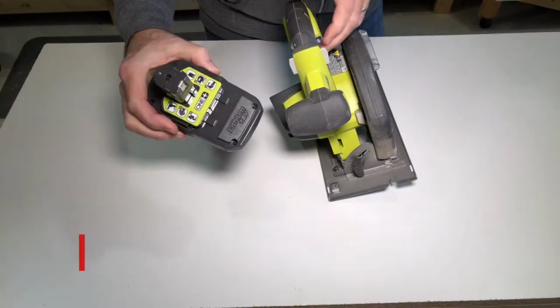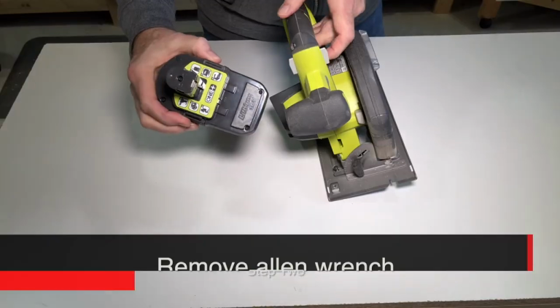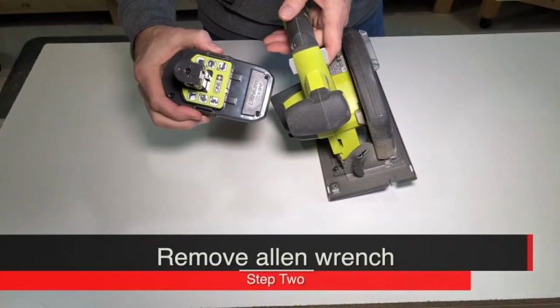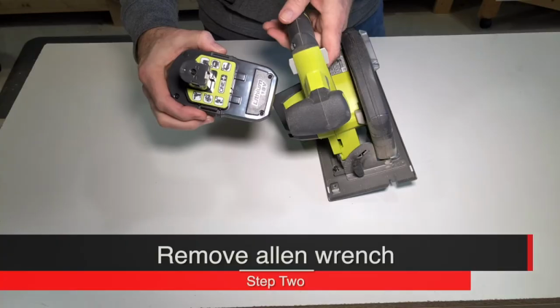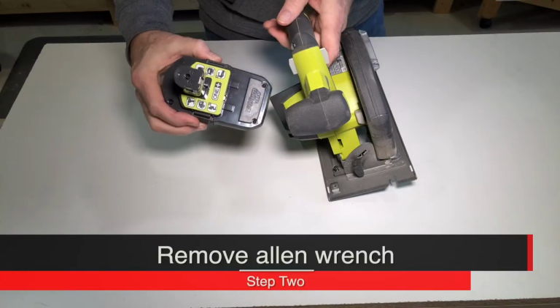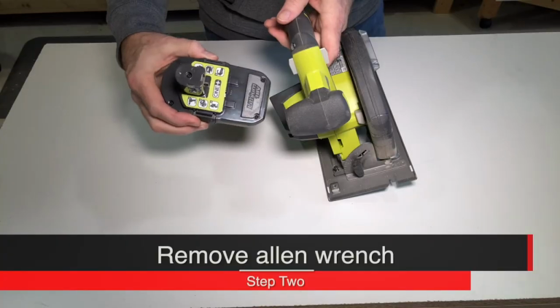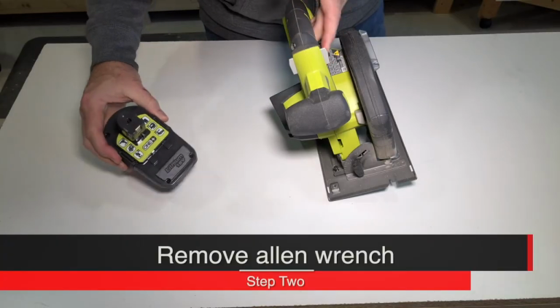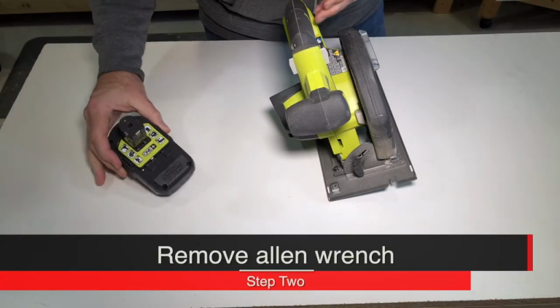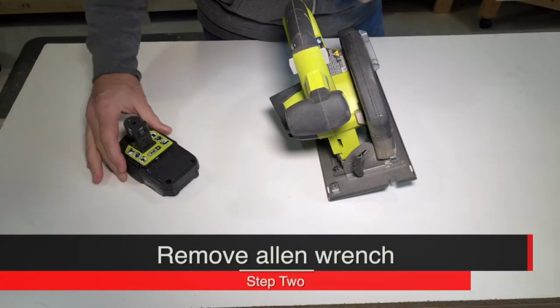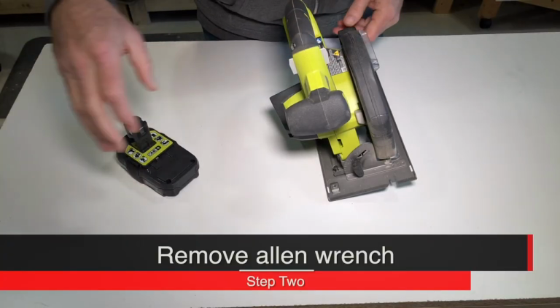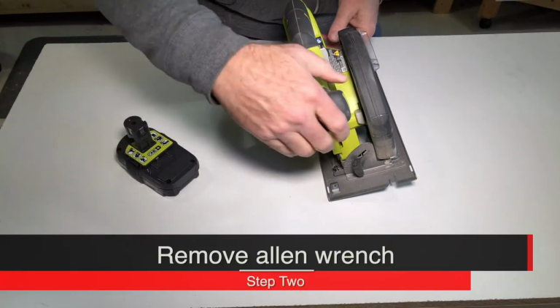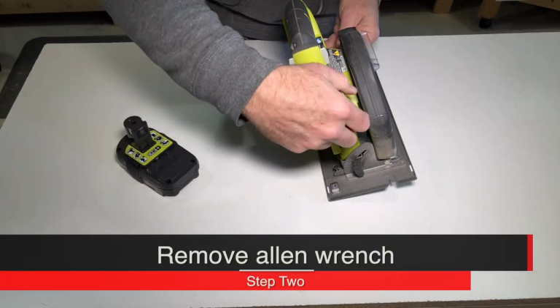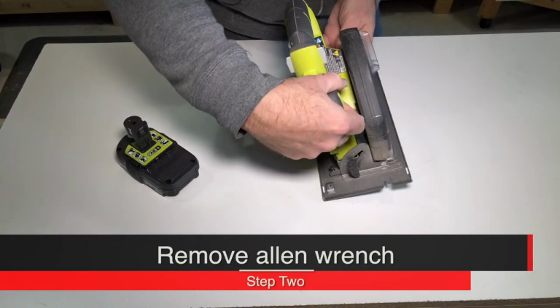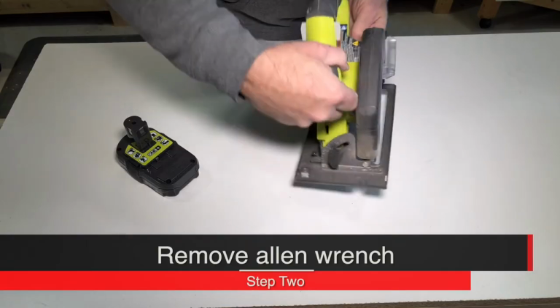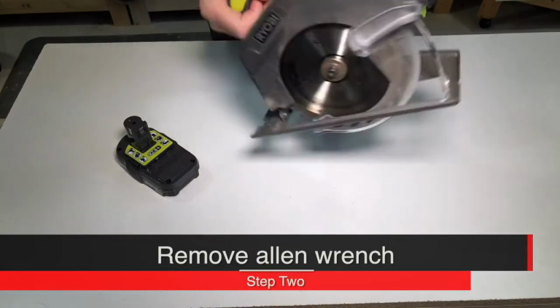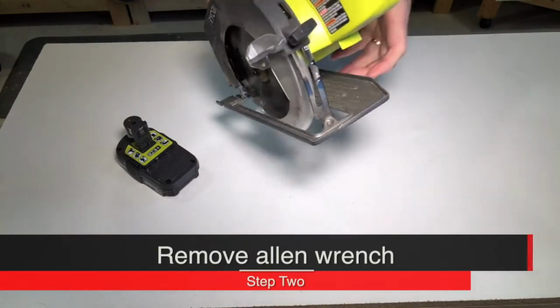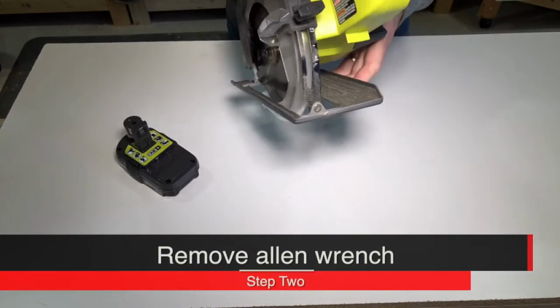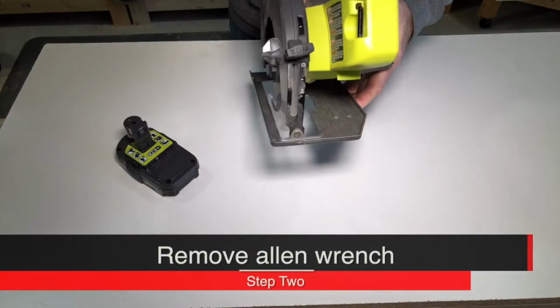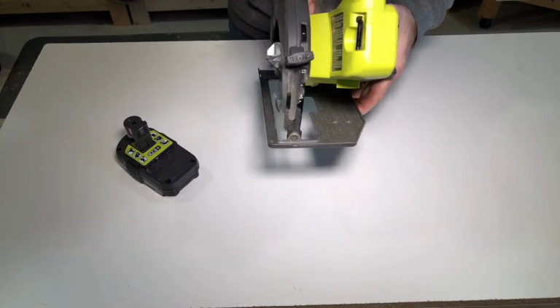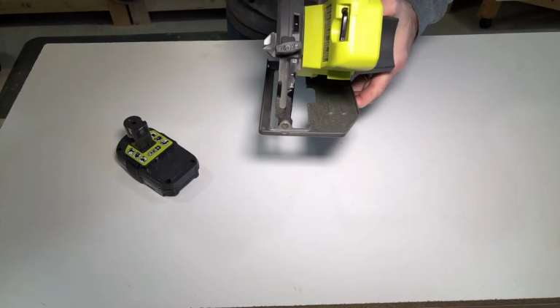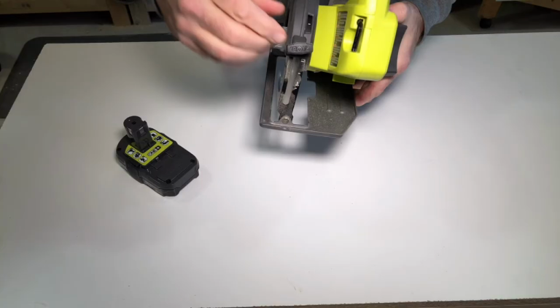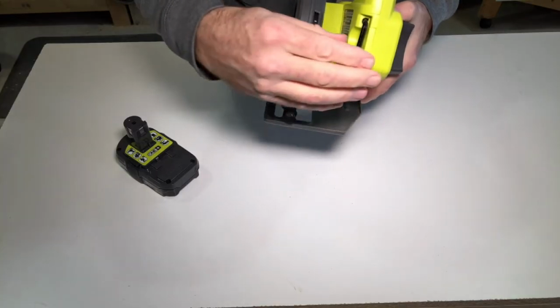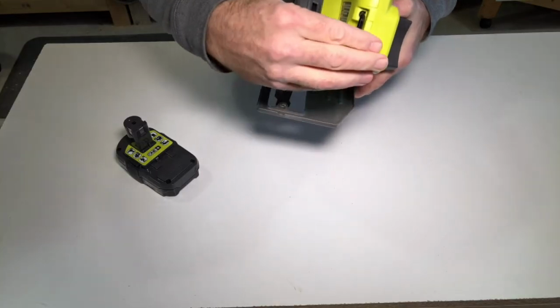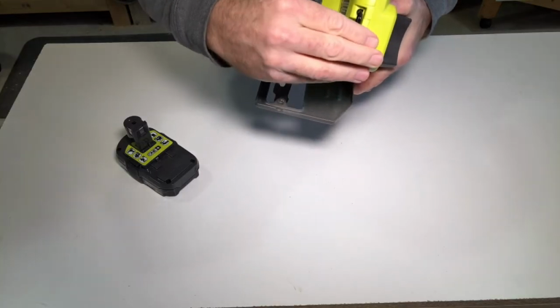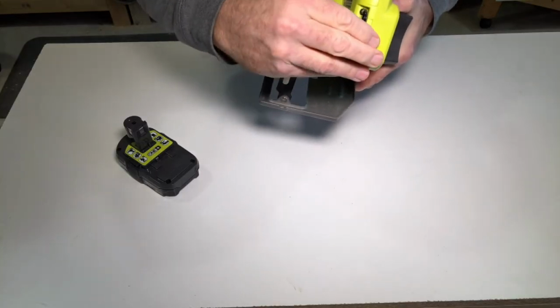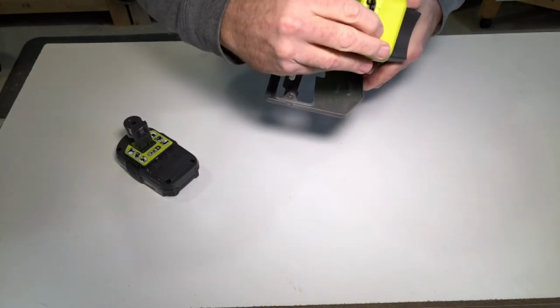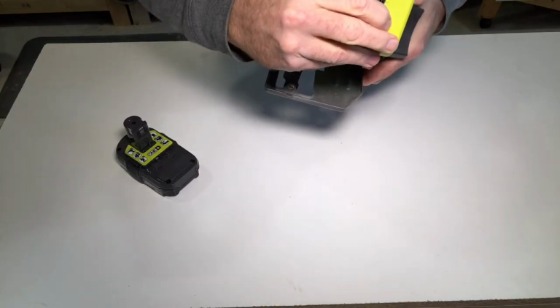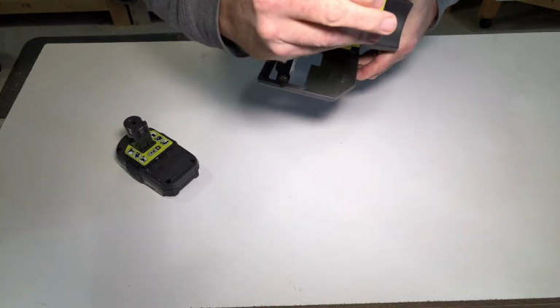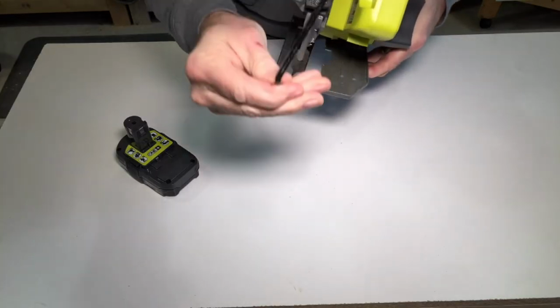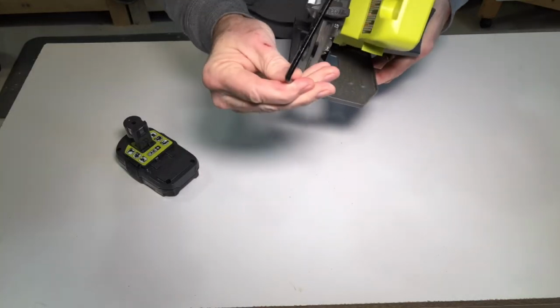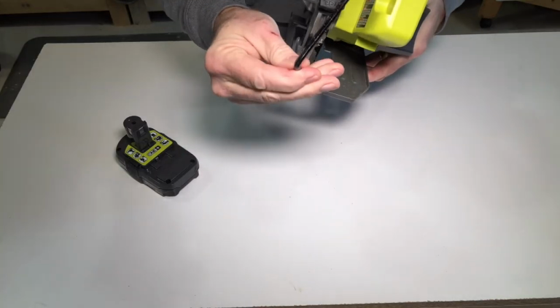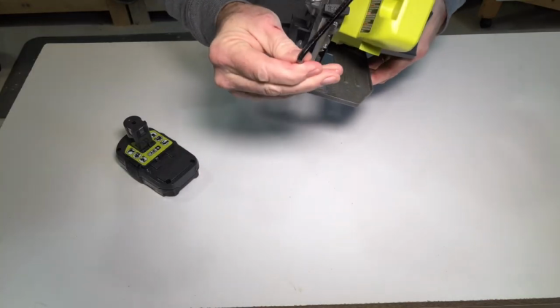Then with the power supply removed, you're going to notice an Allen wrench on the back side. Remove the Allen wrench.